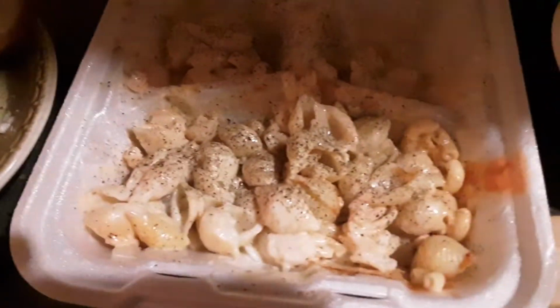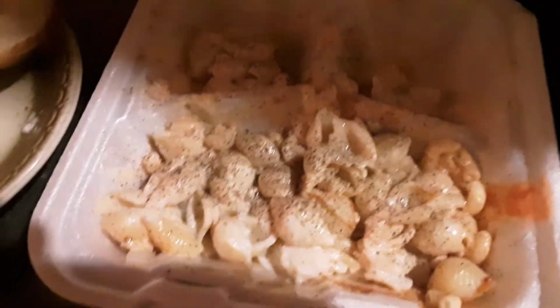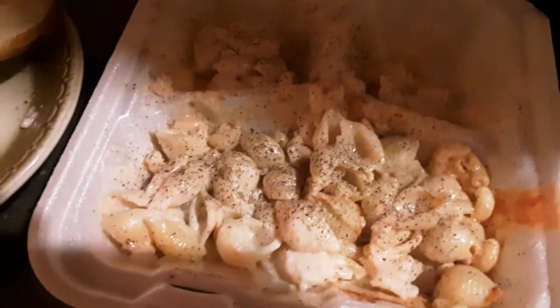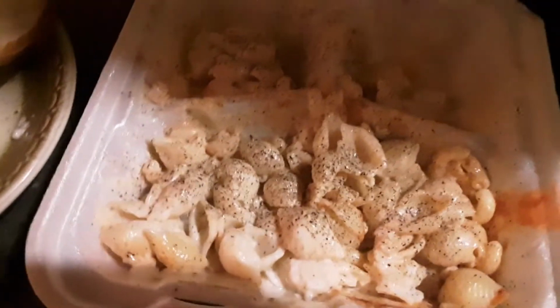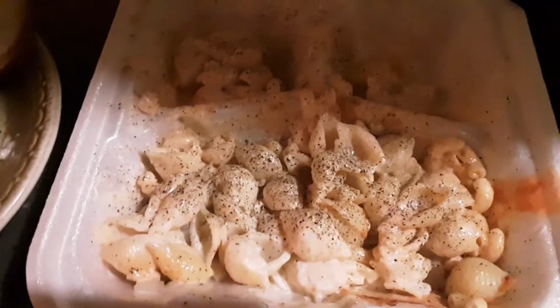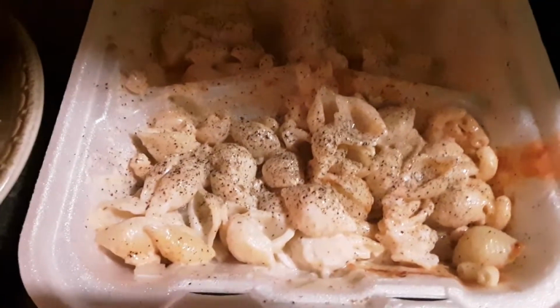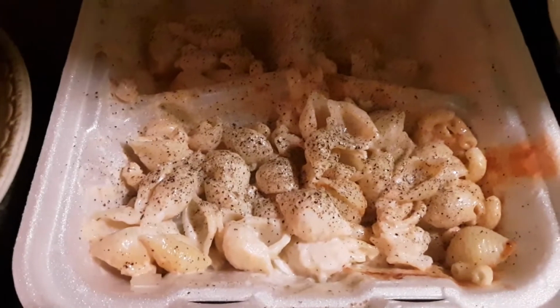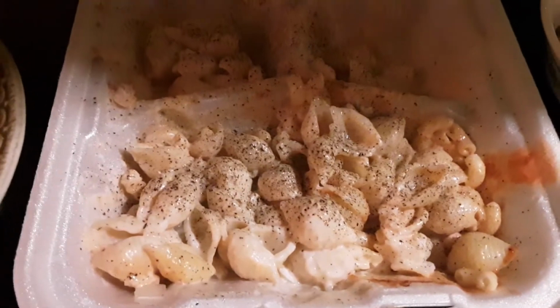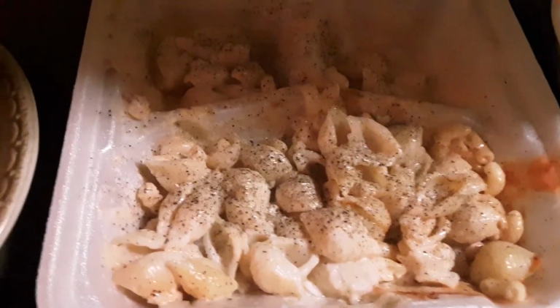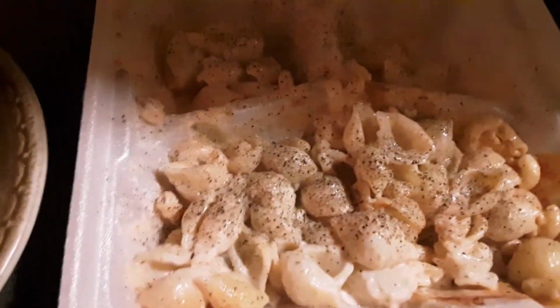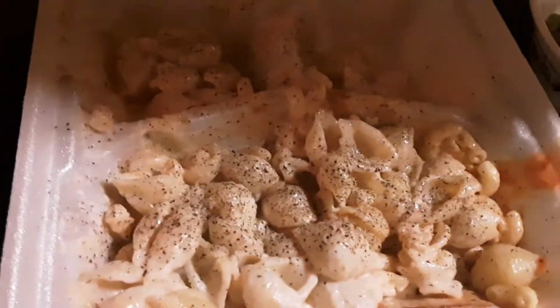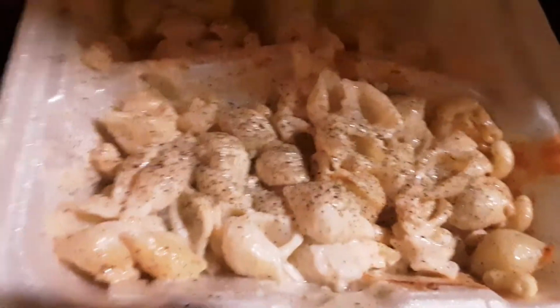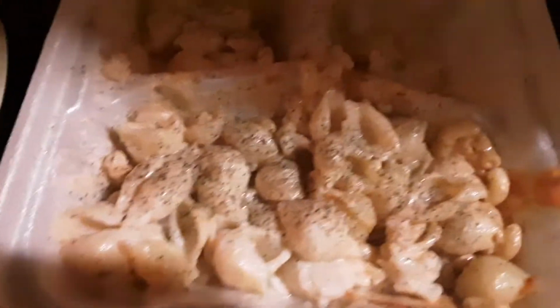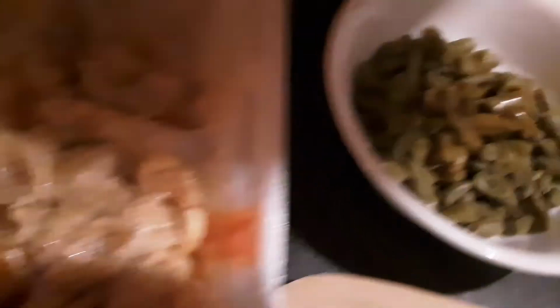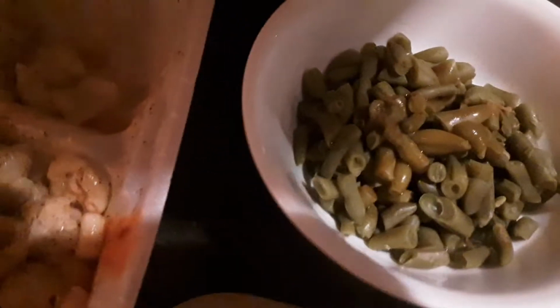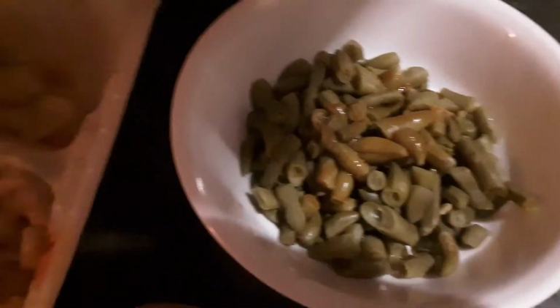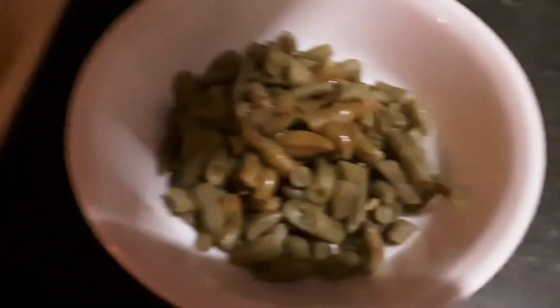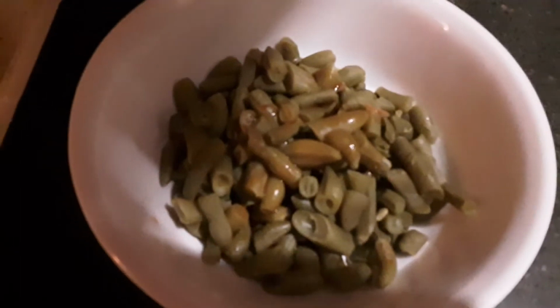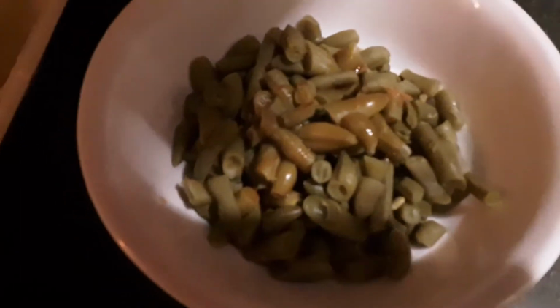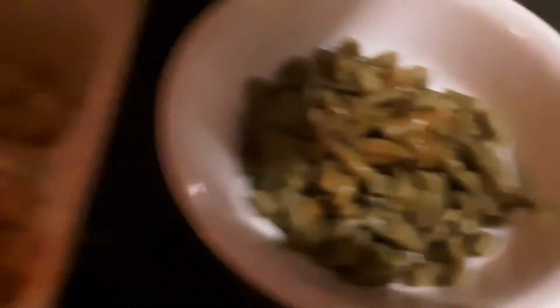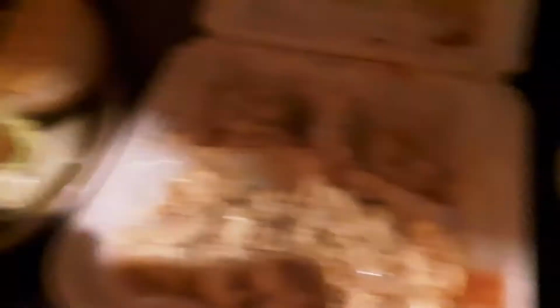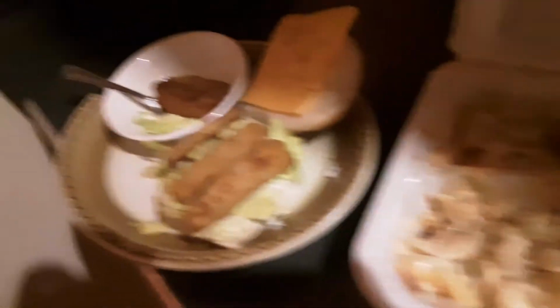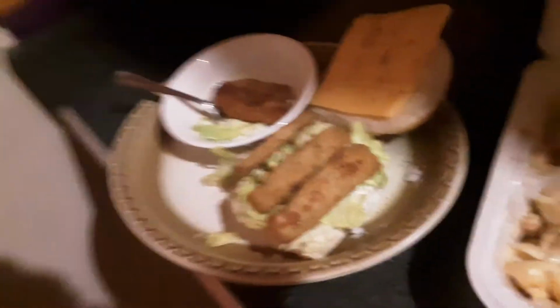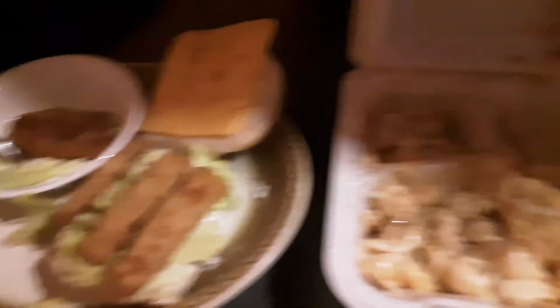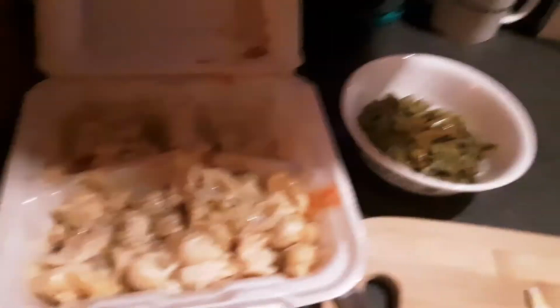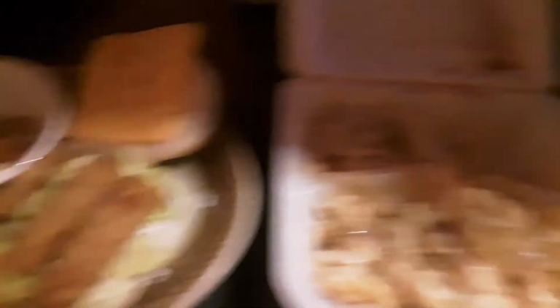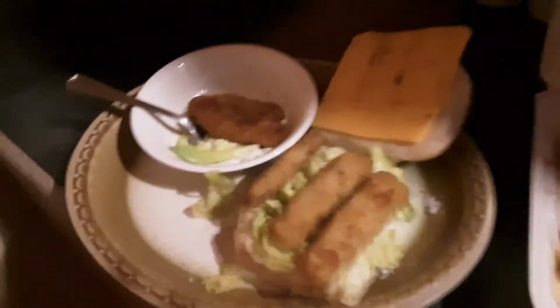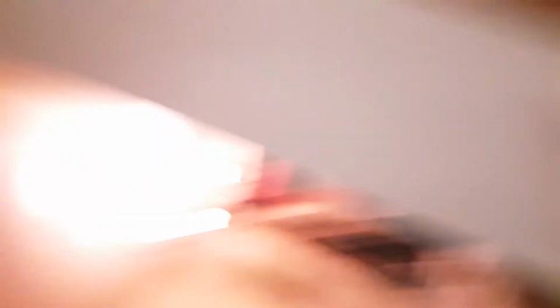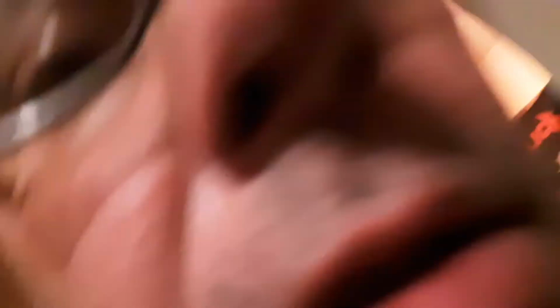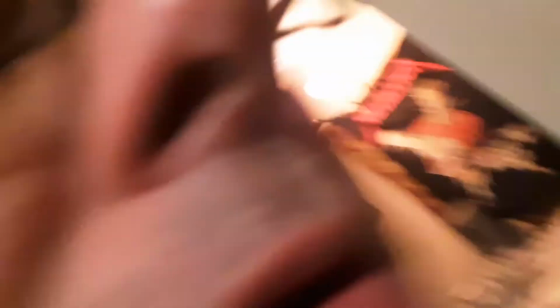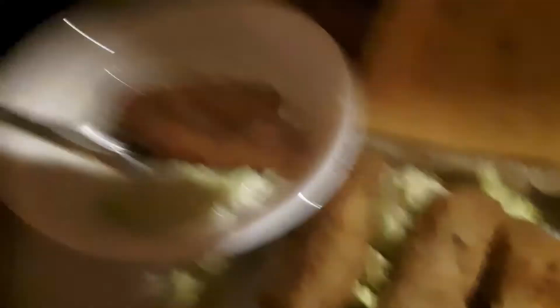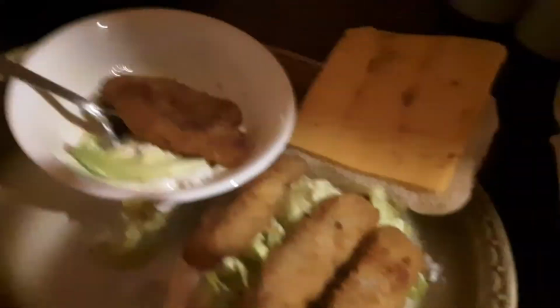Mixed with some old mac salad from a garbage plate, slide on over to some green beans with some hot sauce. Wow, wow — one day cooking show, wow.